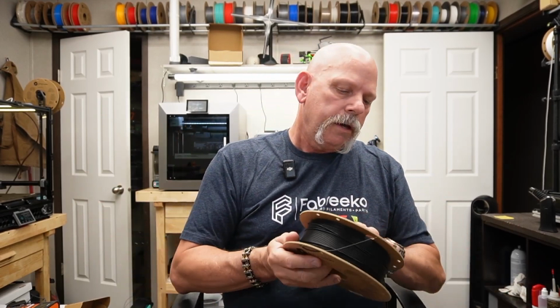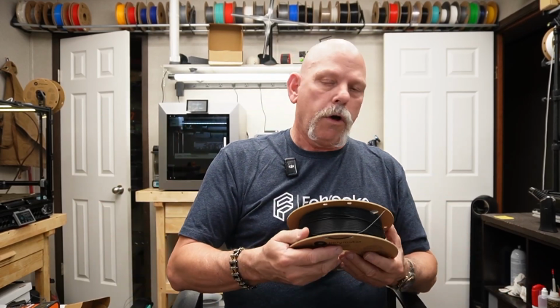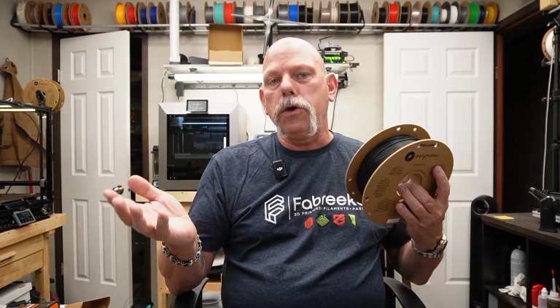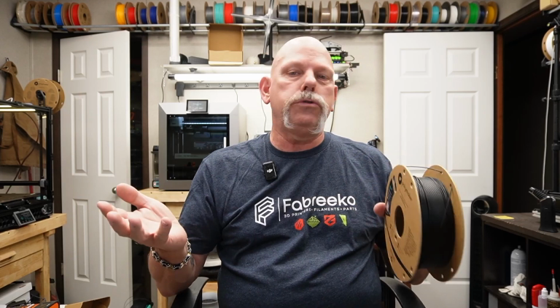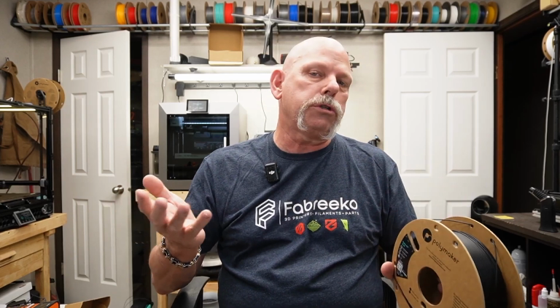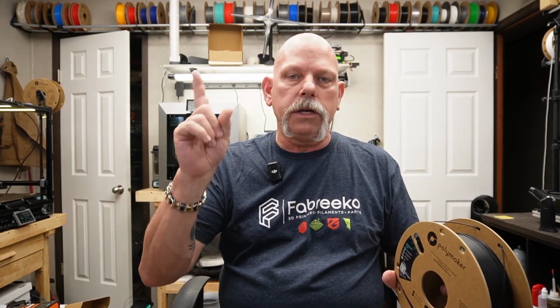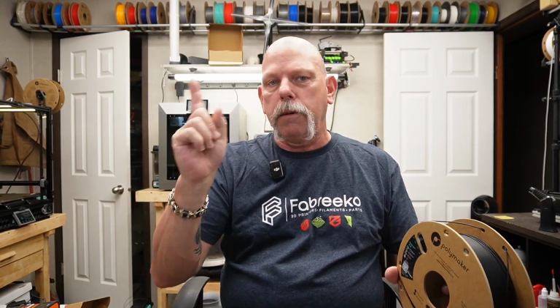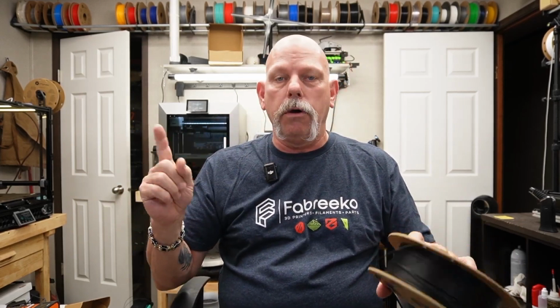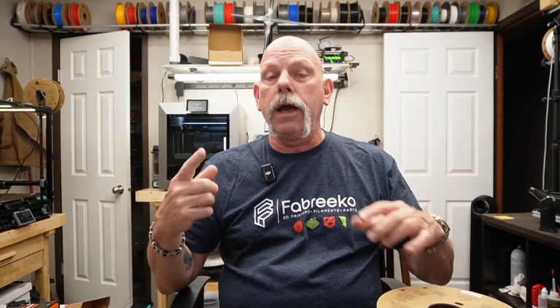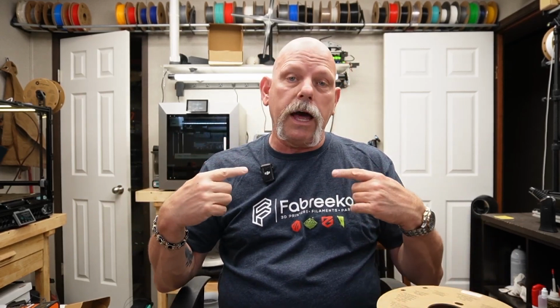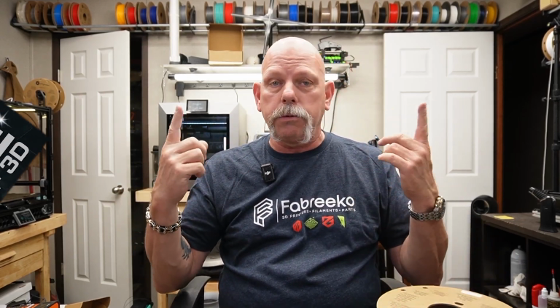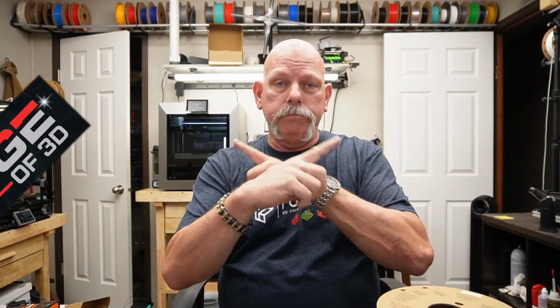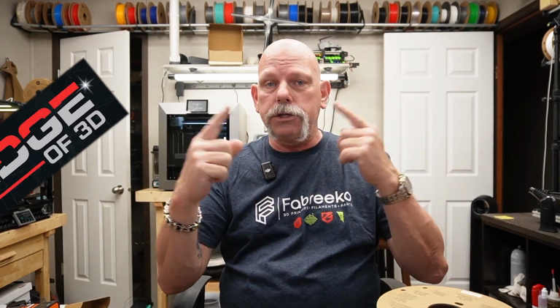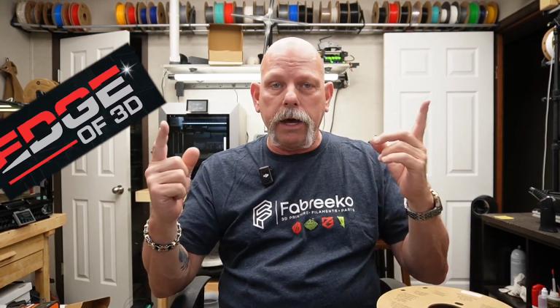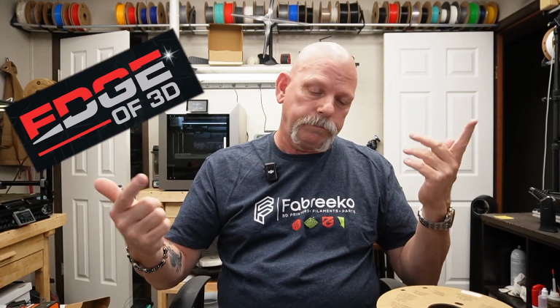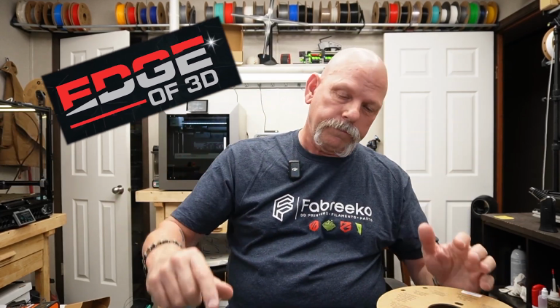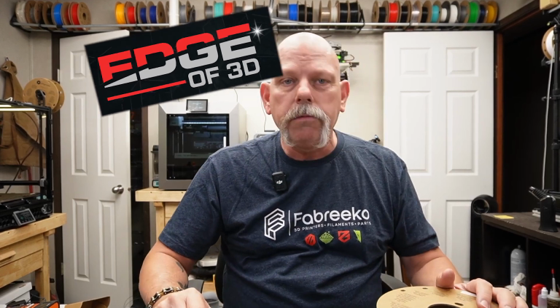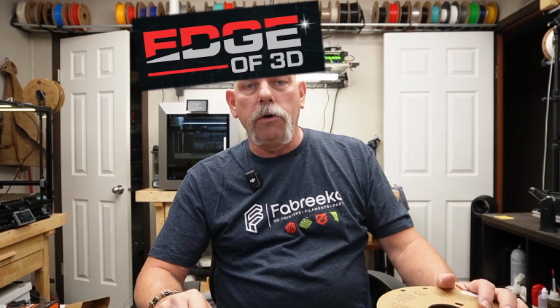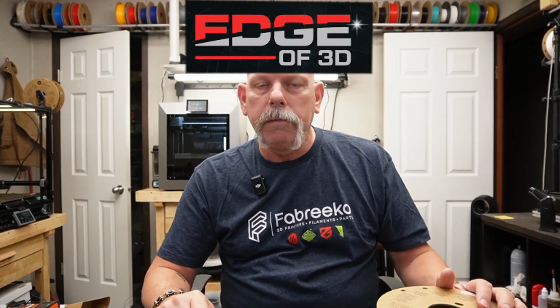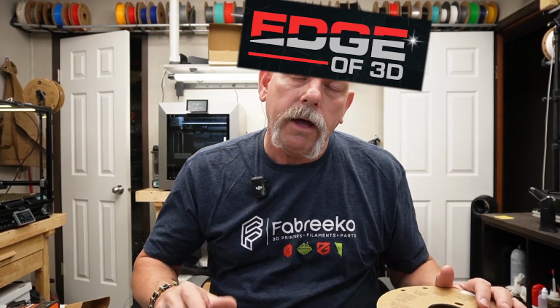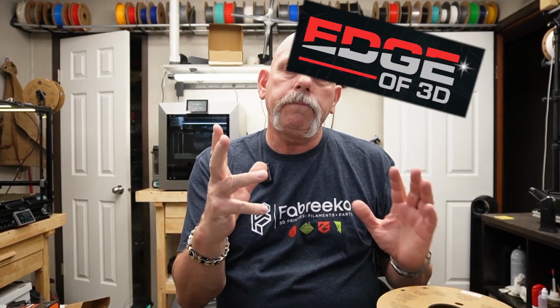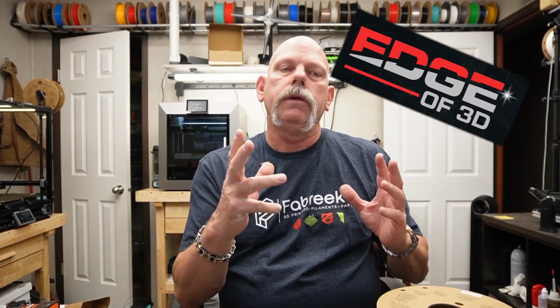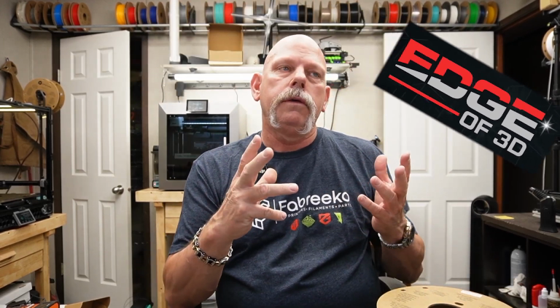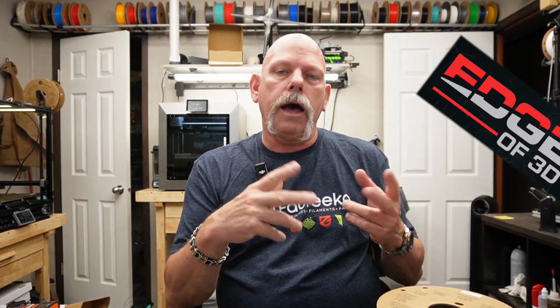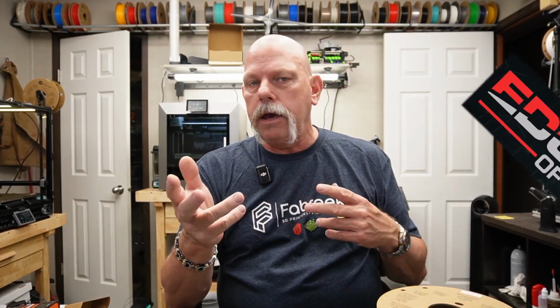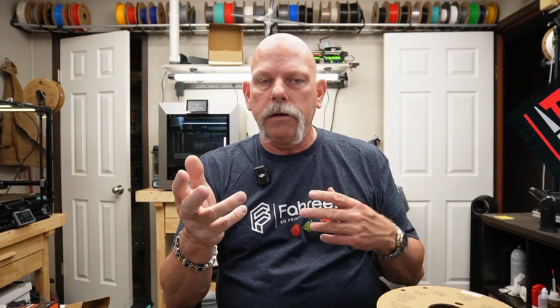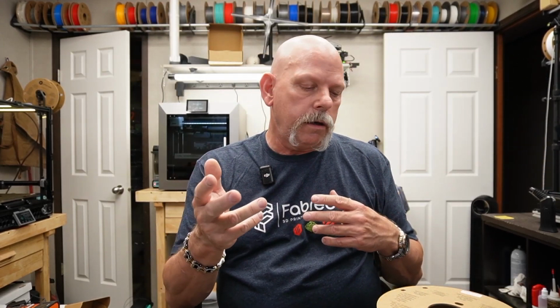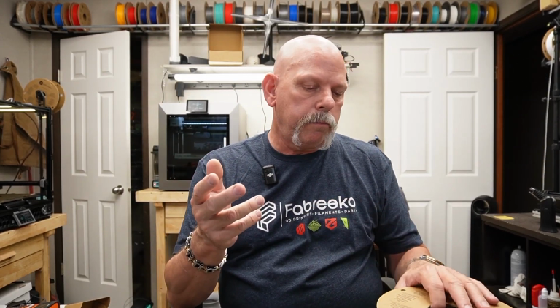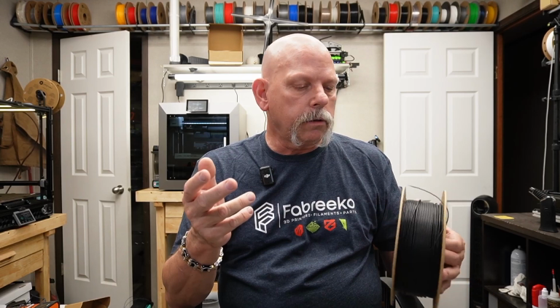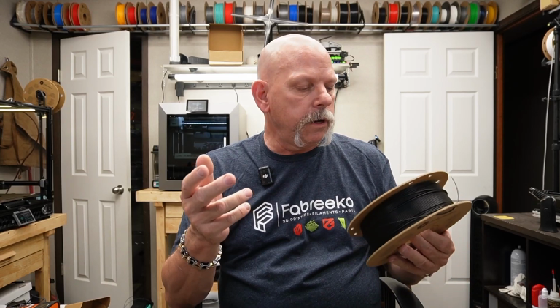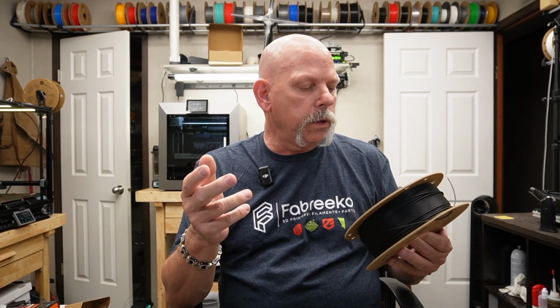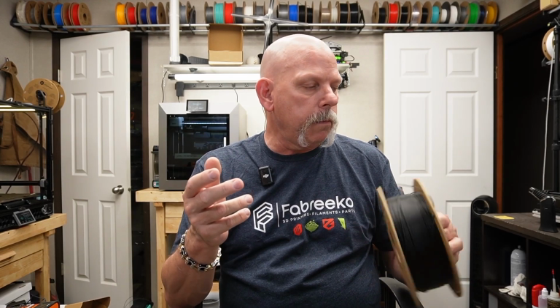By the way, I'm Scott Edge of 3D — in case you didn't know. I did a product launch video with Polymaker on their high temperature PLA.